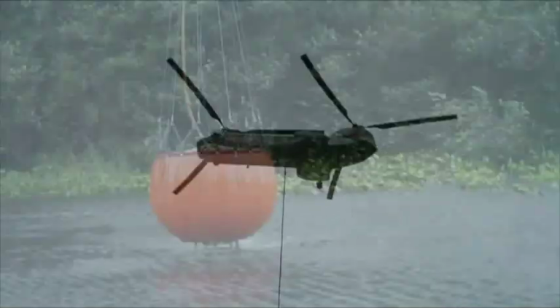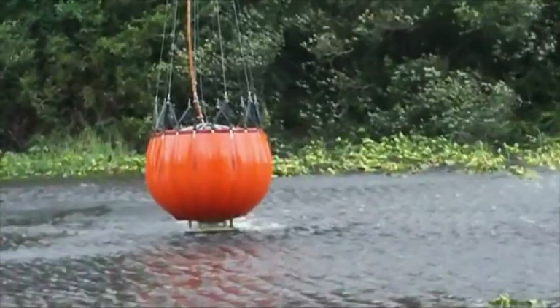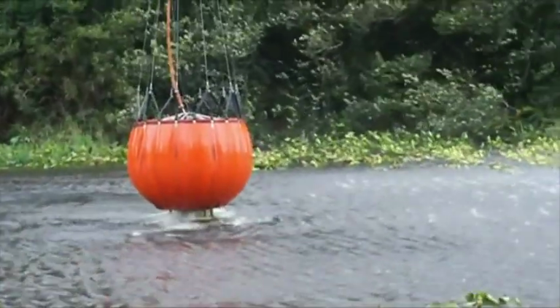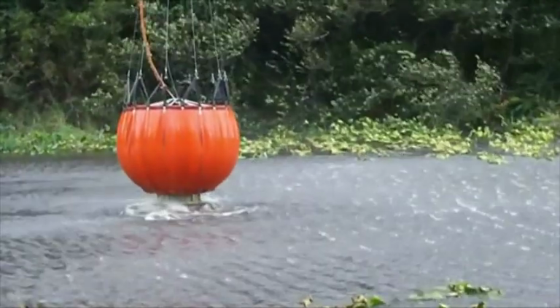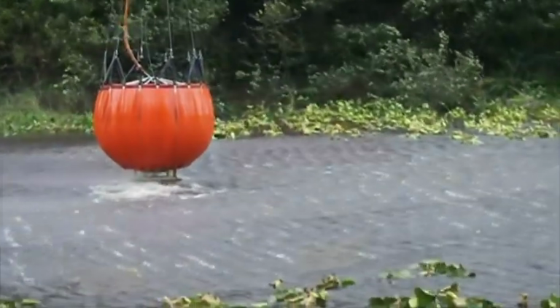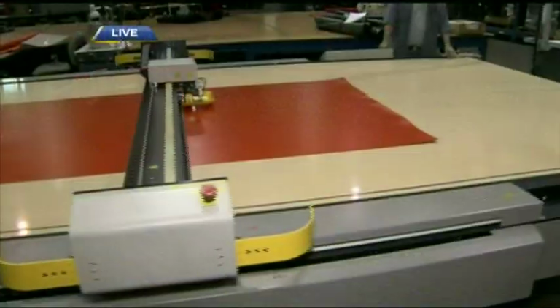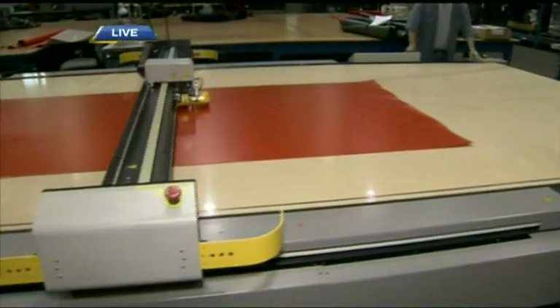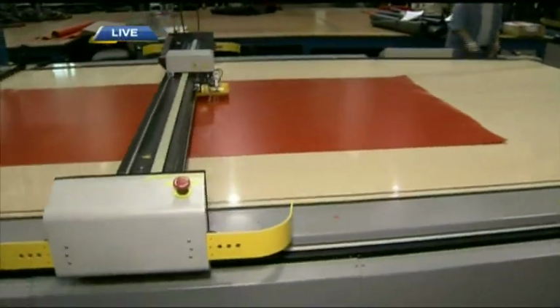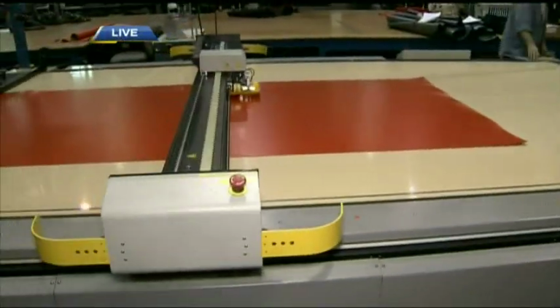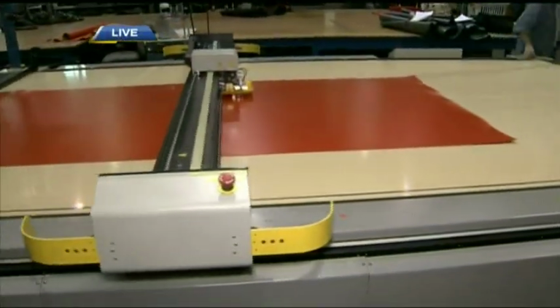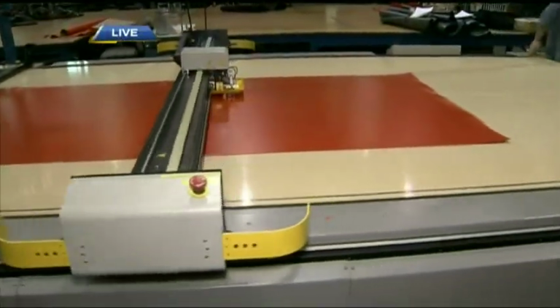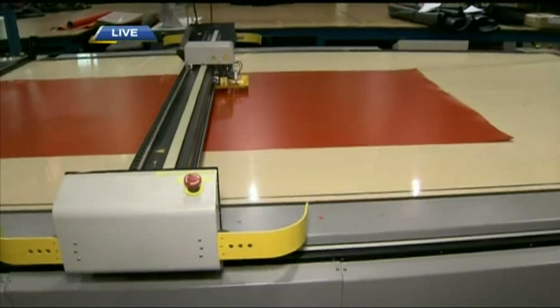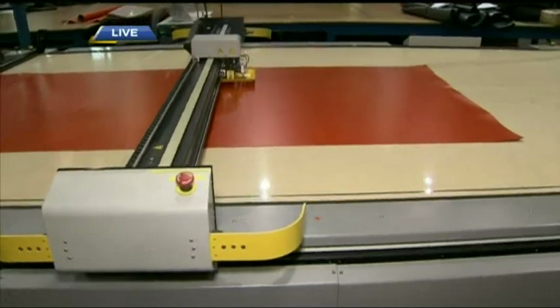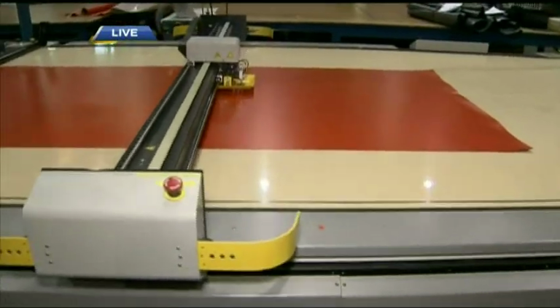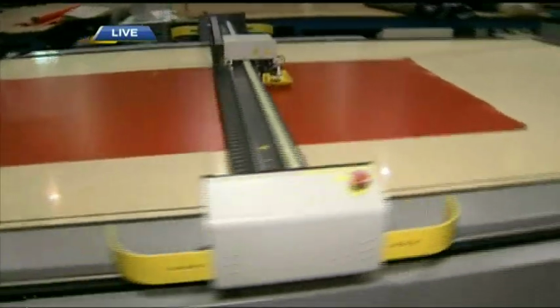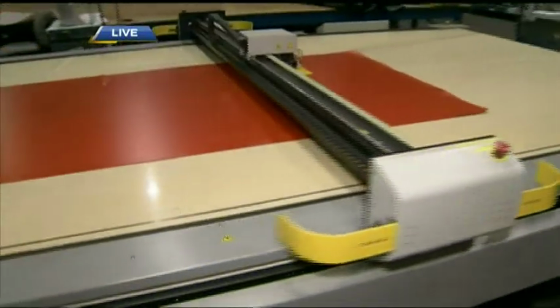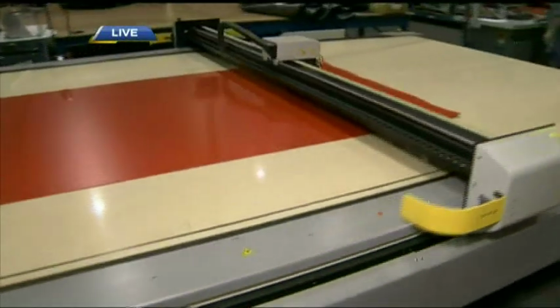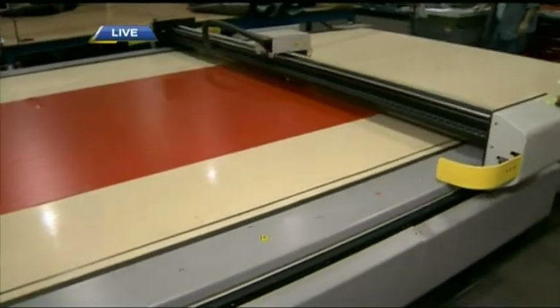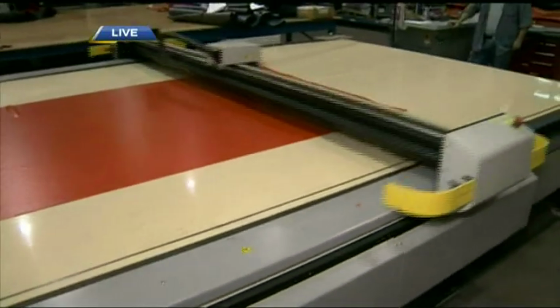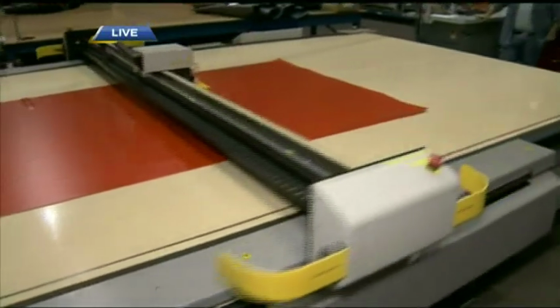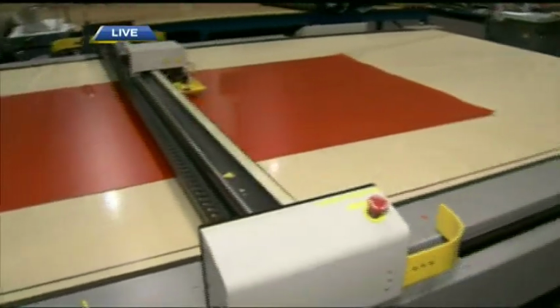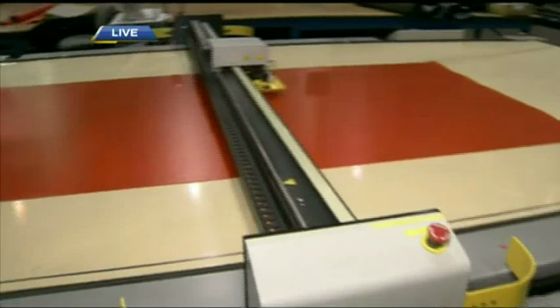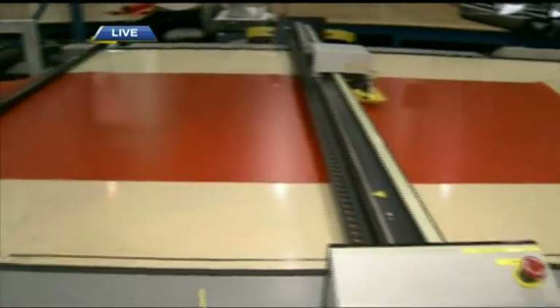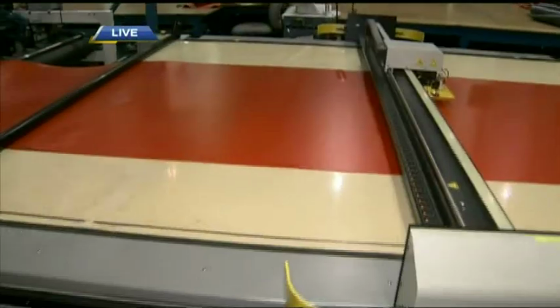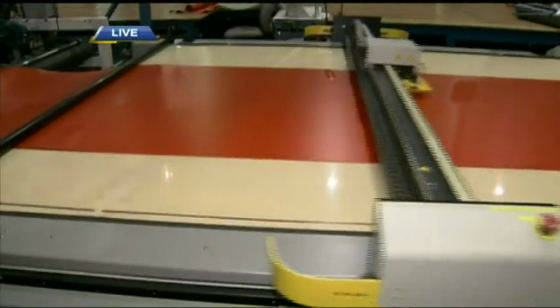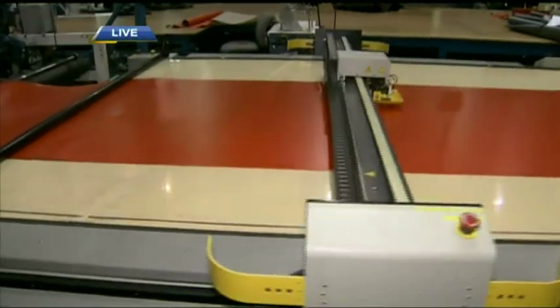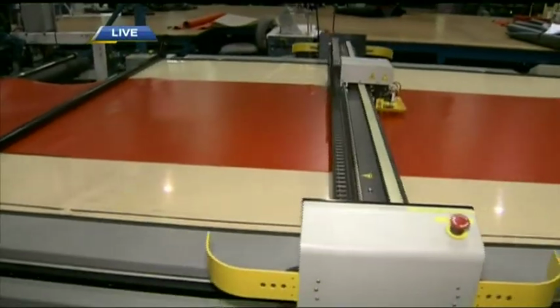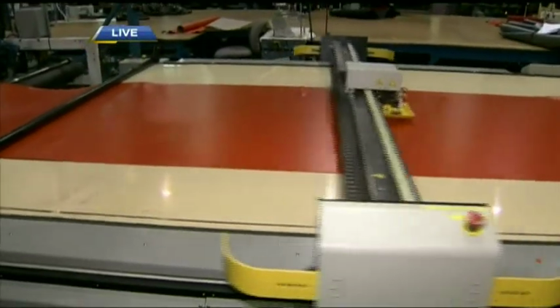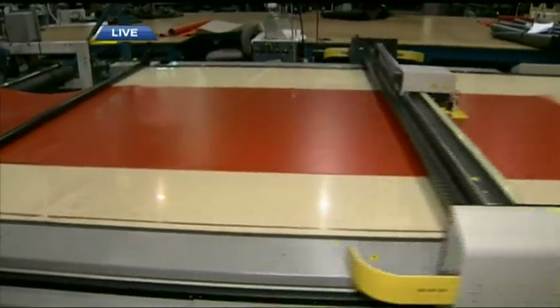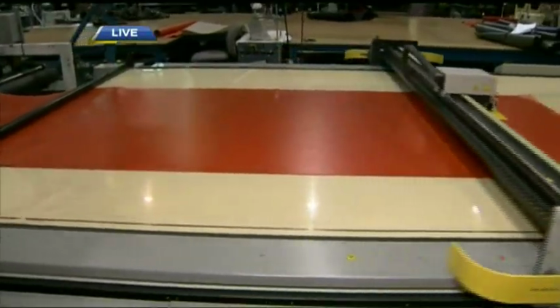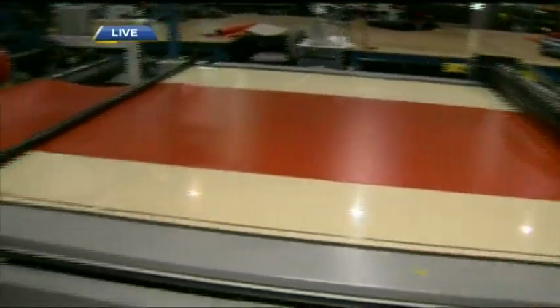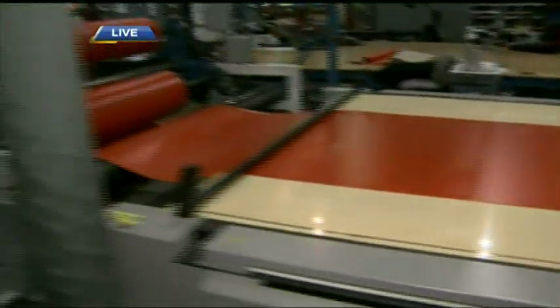What we're seeing here is roughly about the second stage of manufacturing. The first stage is fabric acceptance, because we have a high-quality standard tied to our ISO certification. Here we're seeing panels being cut by a laser-guided cutter.